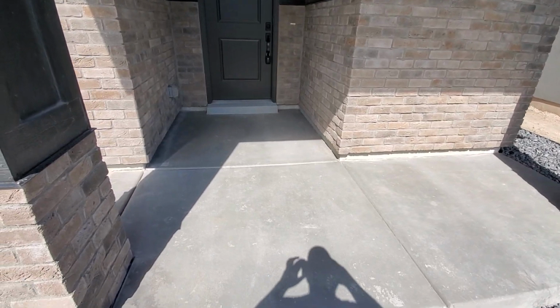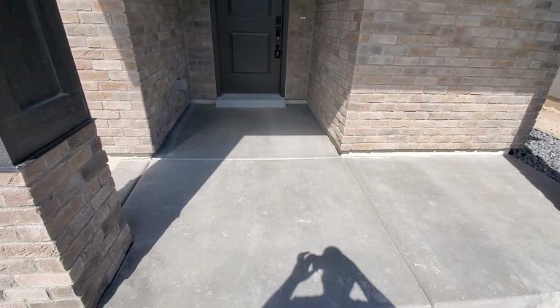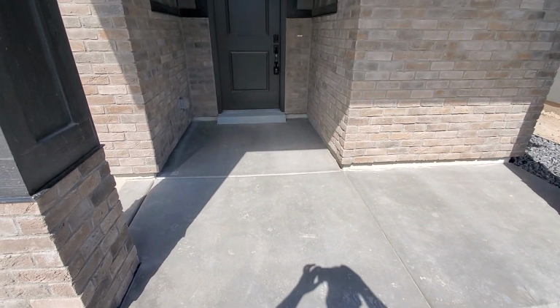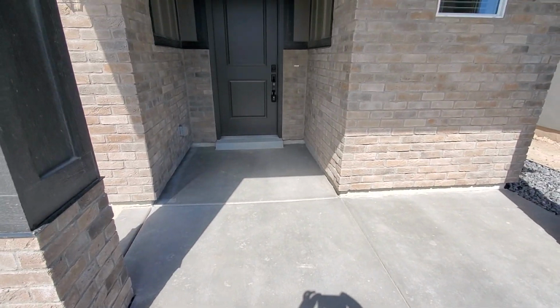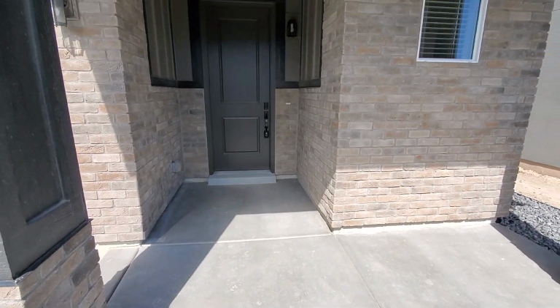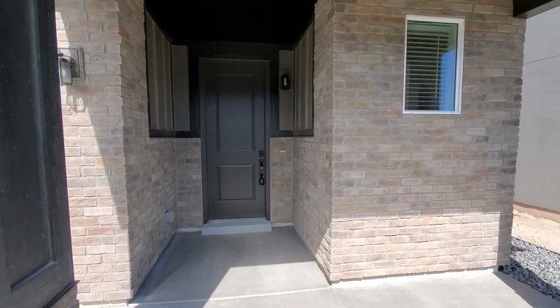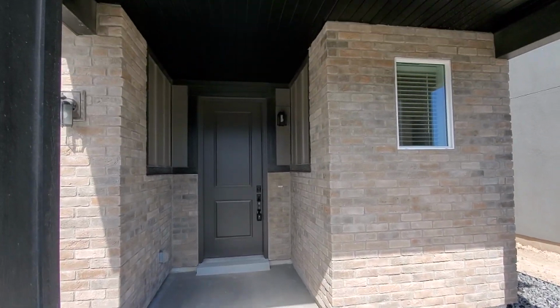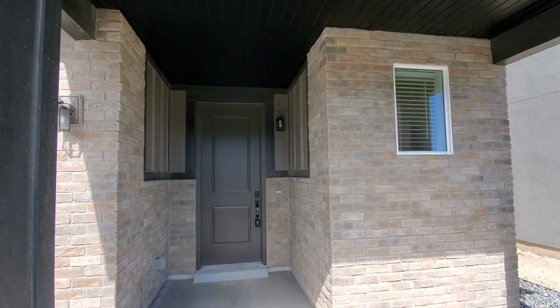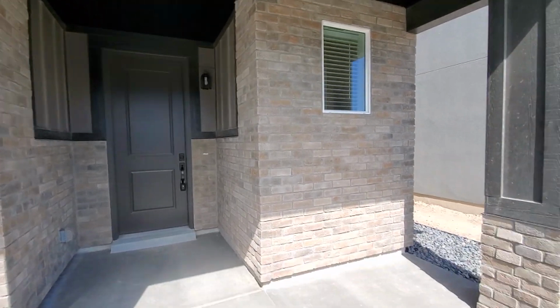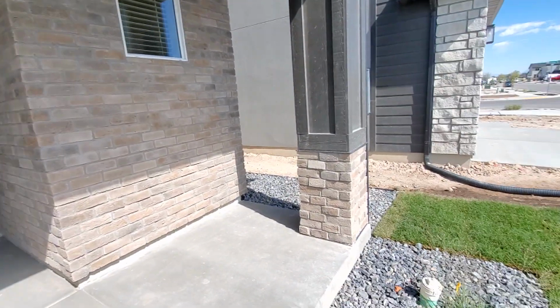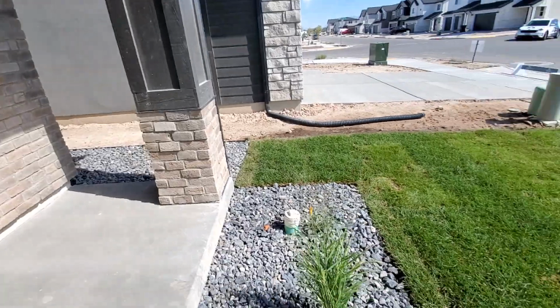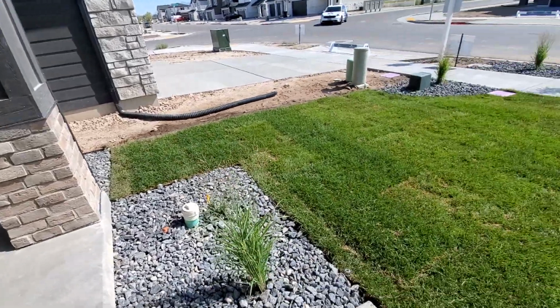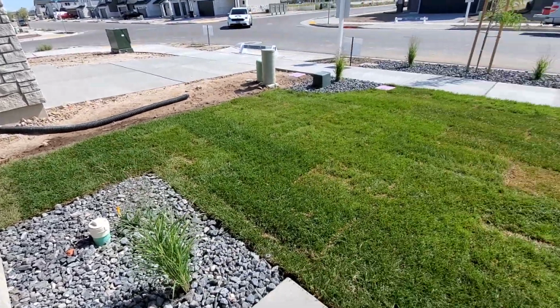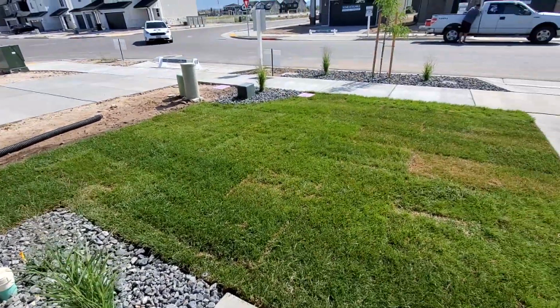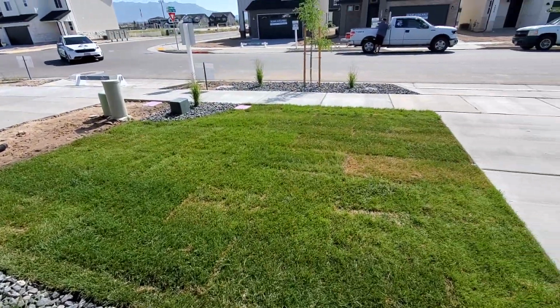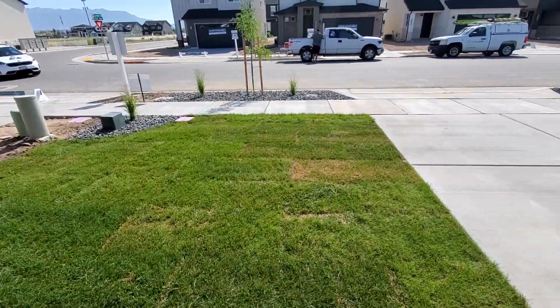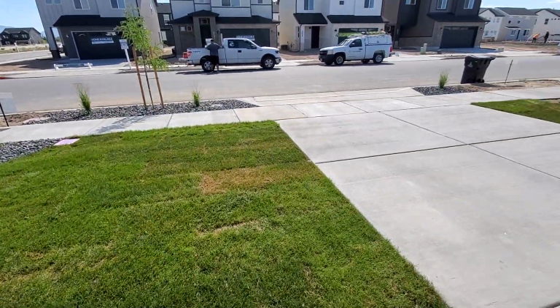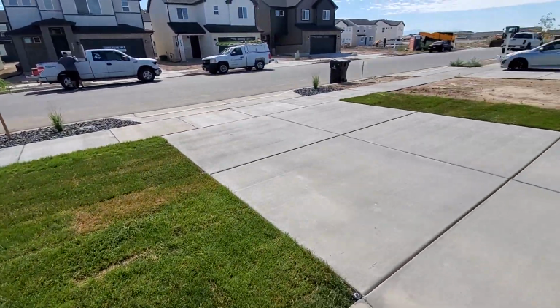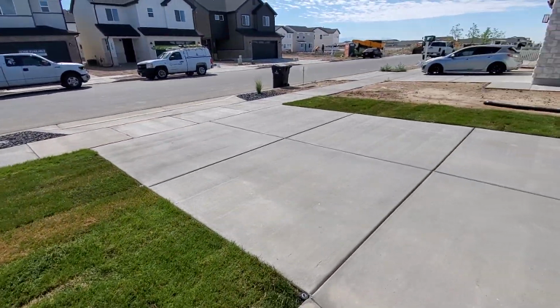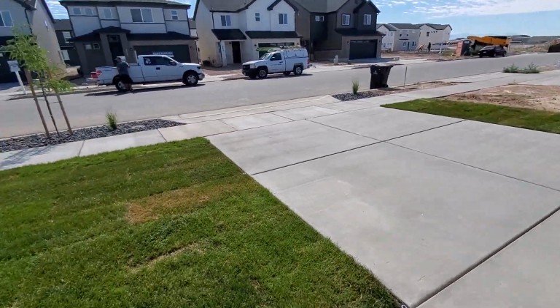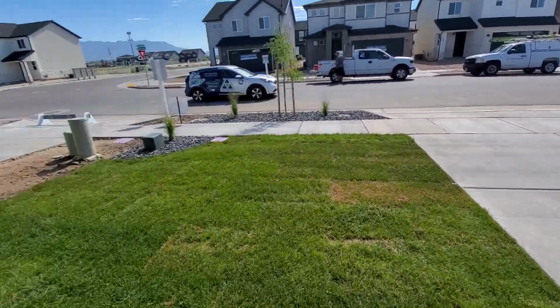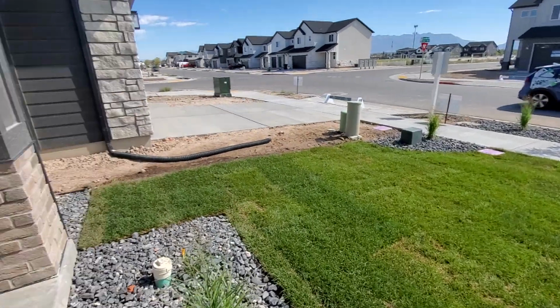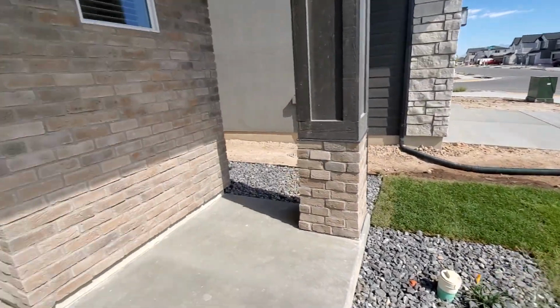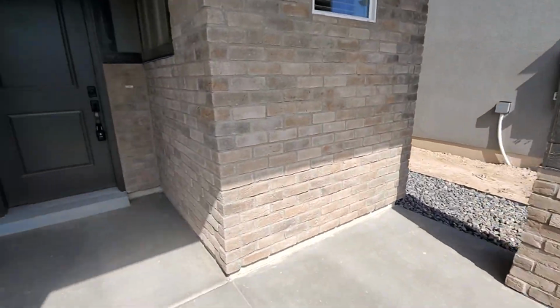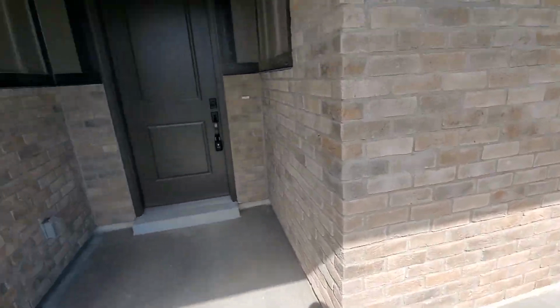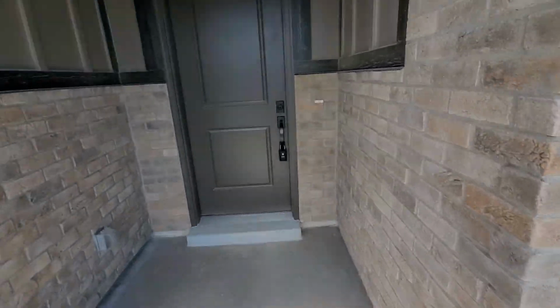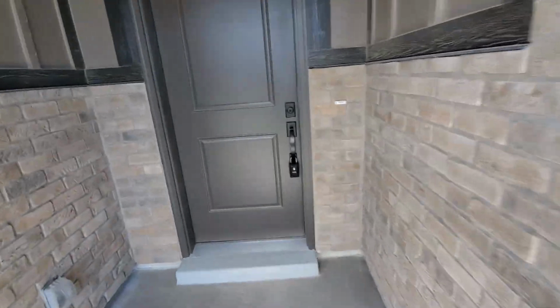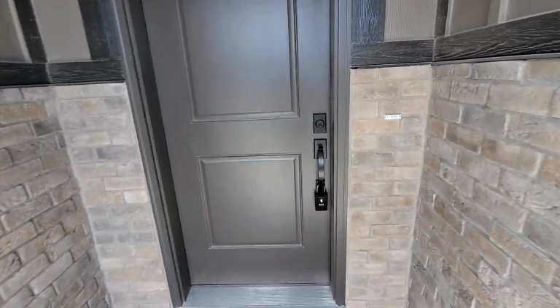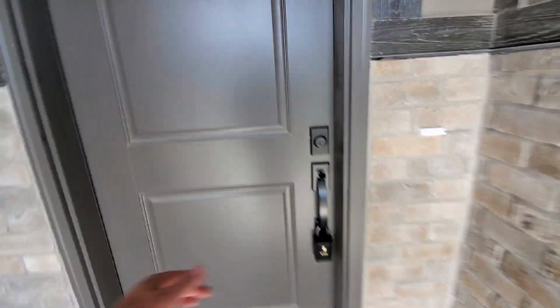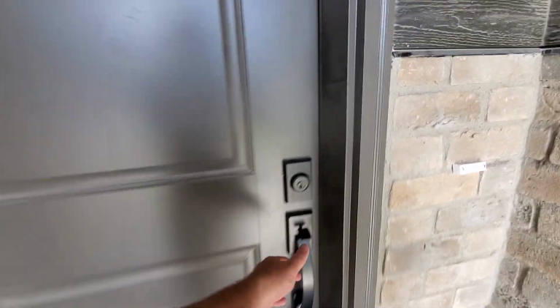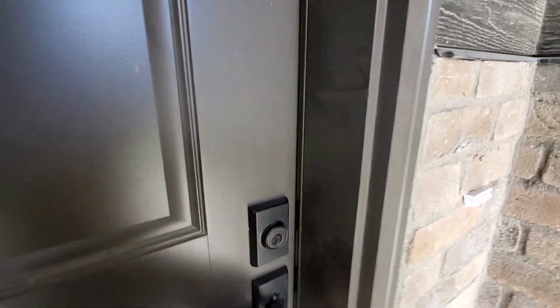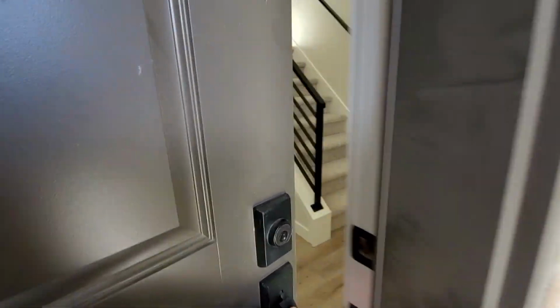You can see we come up to a nice covered entry. We've got landscaping installed — it looks nice and new. But let's go take a look inside.